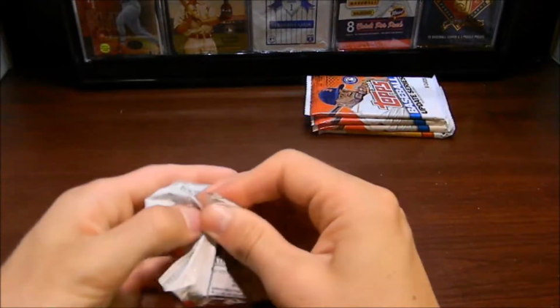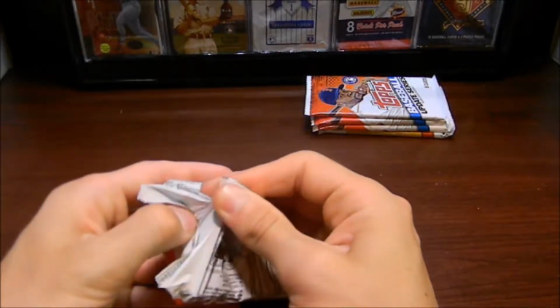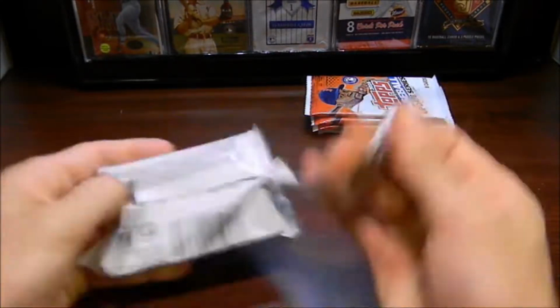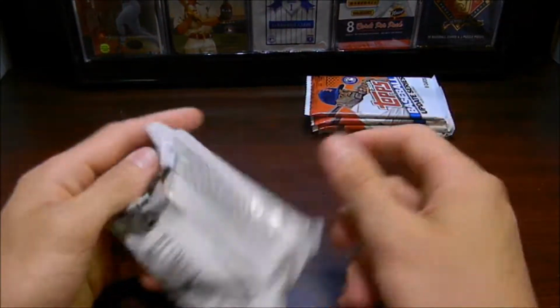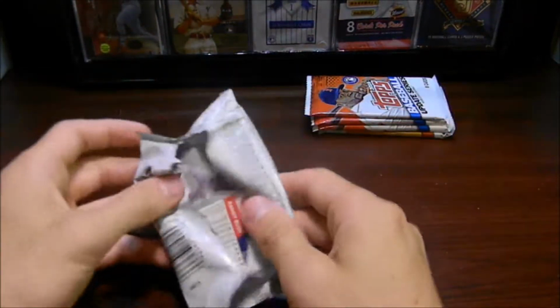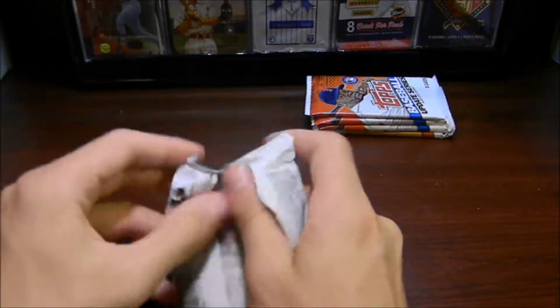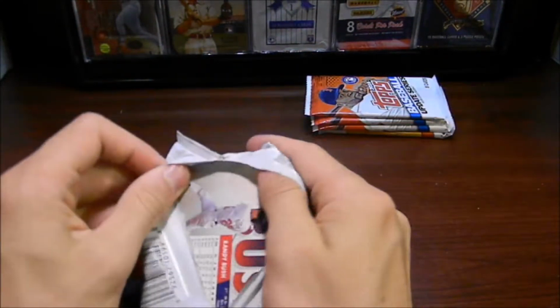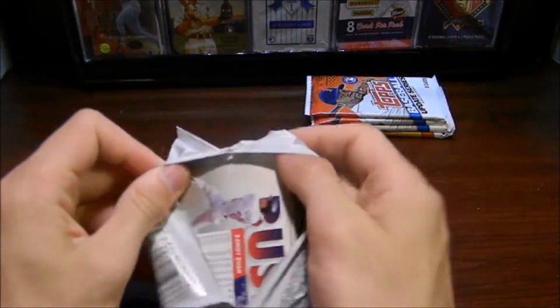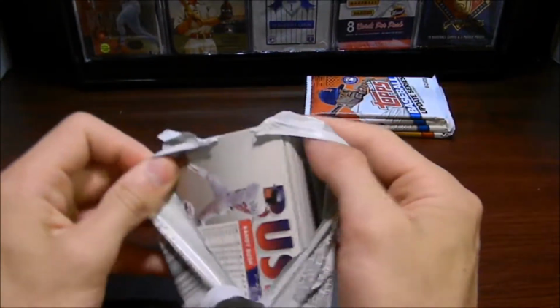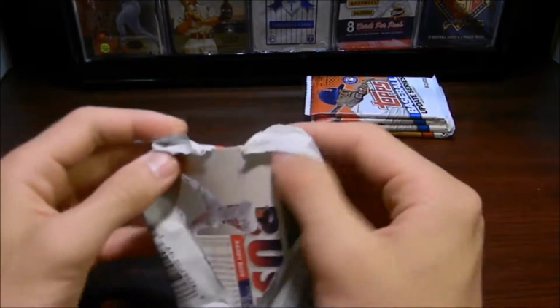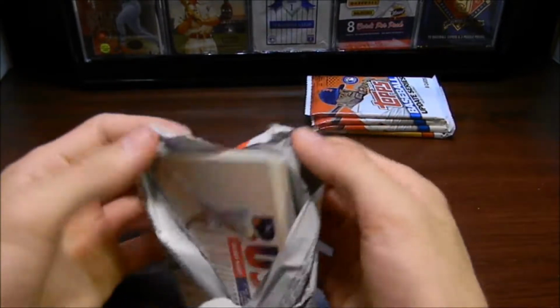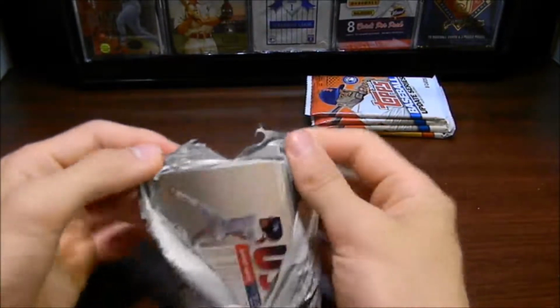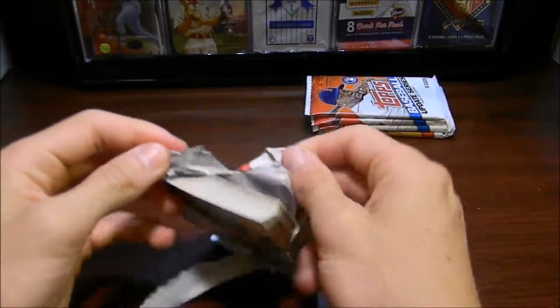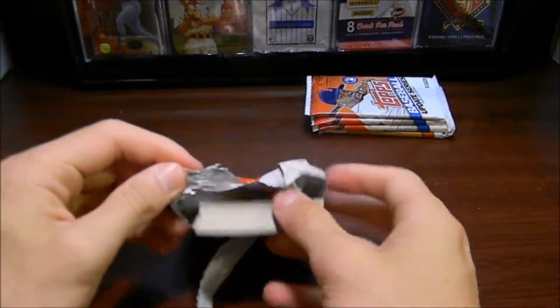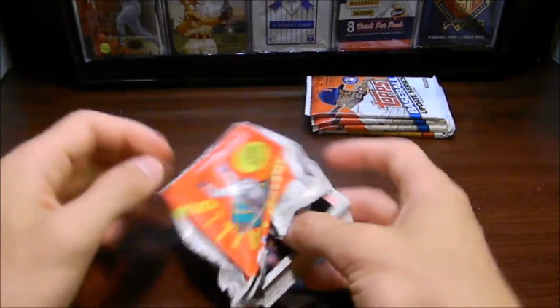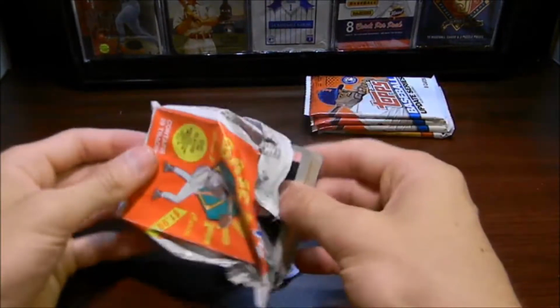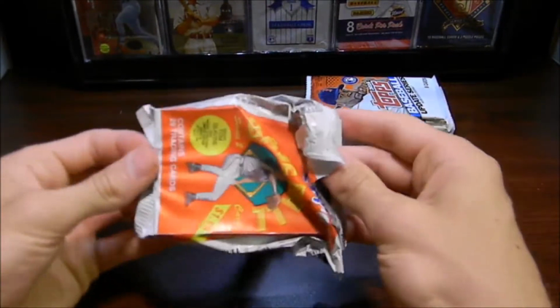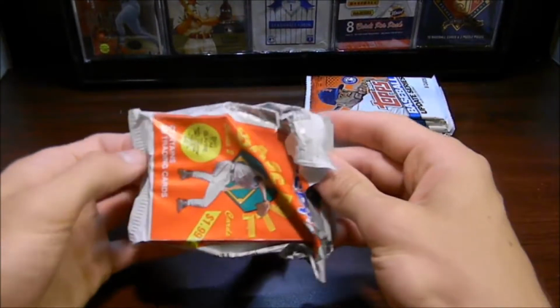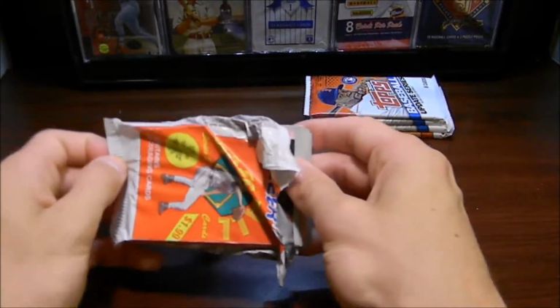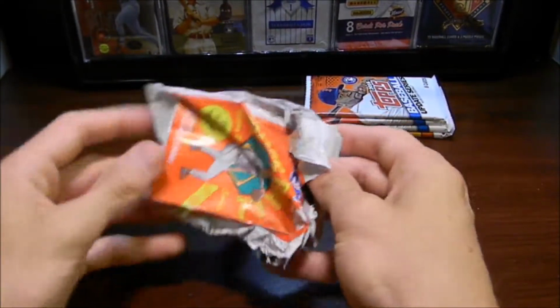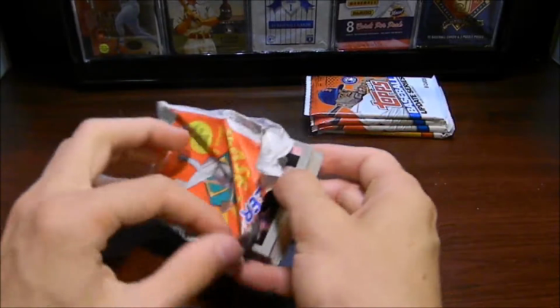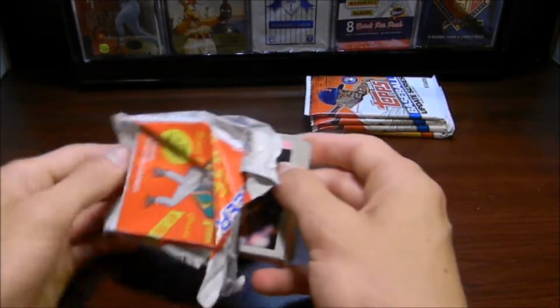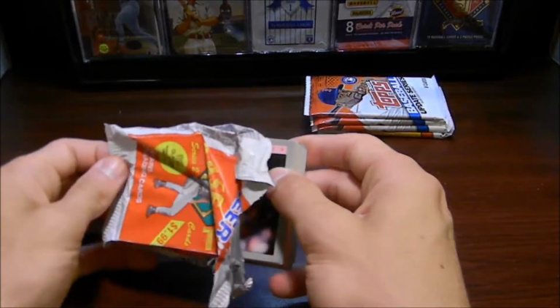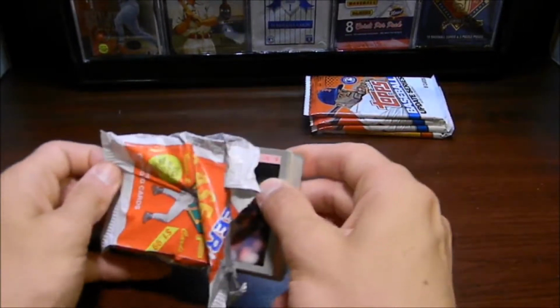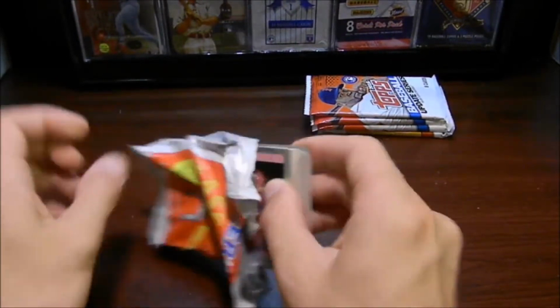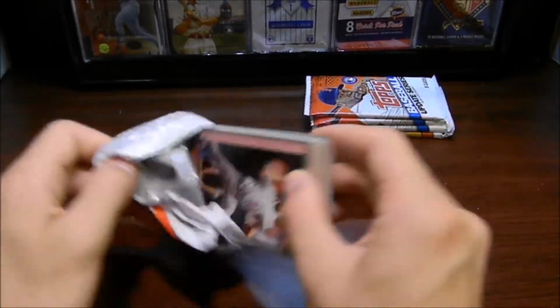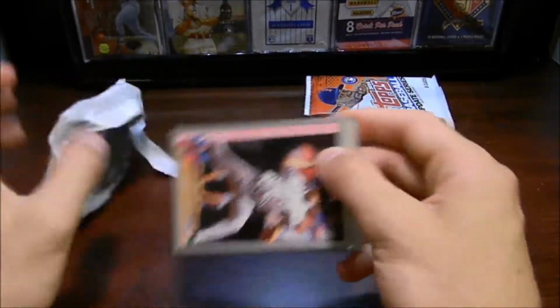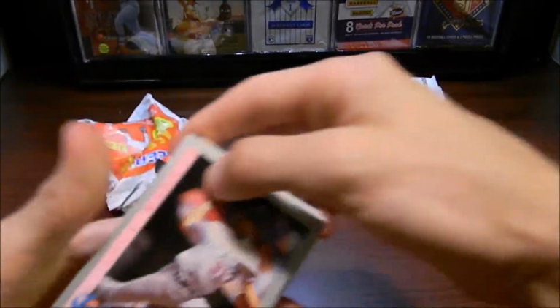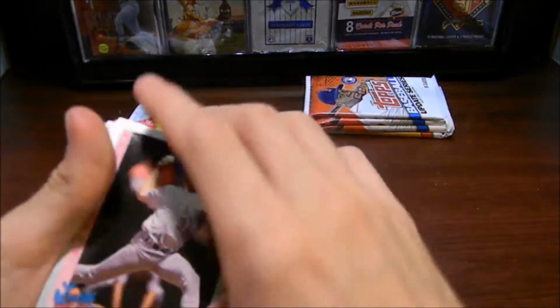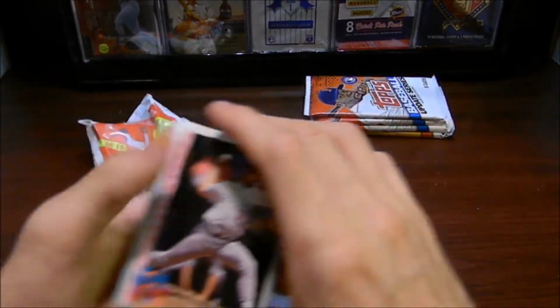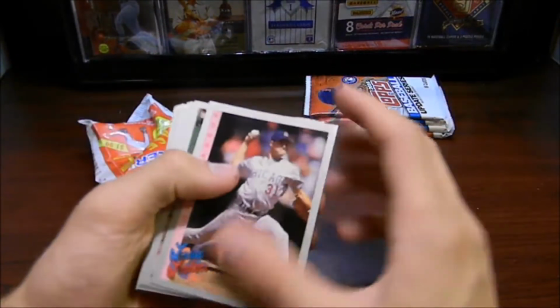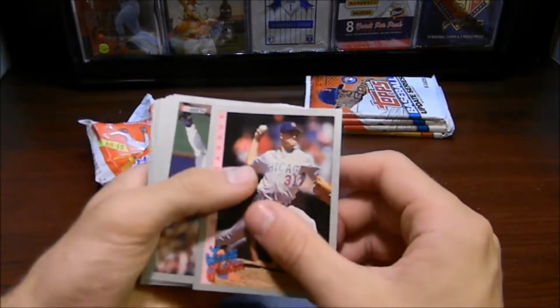Even the textures of these packages are a little bit different. I remember how the 1993 Fleer looks. These are pretty cool. They kind of resemble the Leaf set a little bit with the silver border. That's pretty interesting.